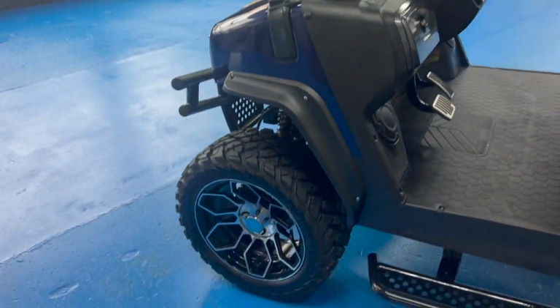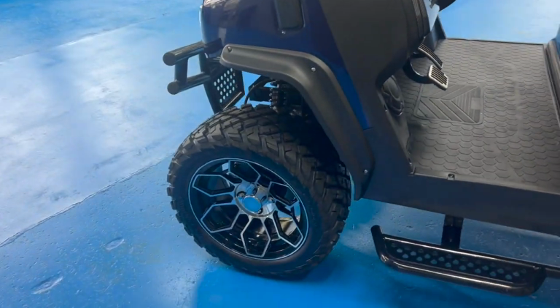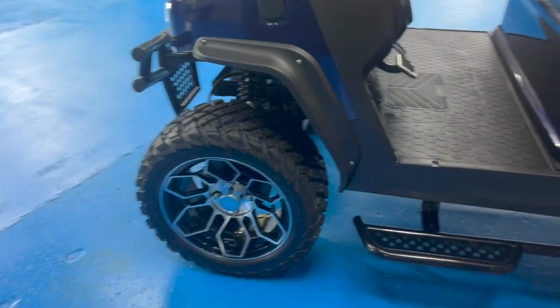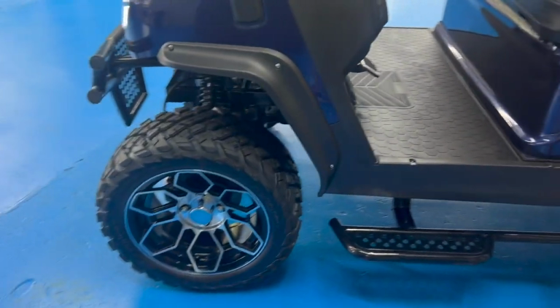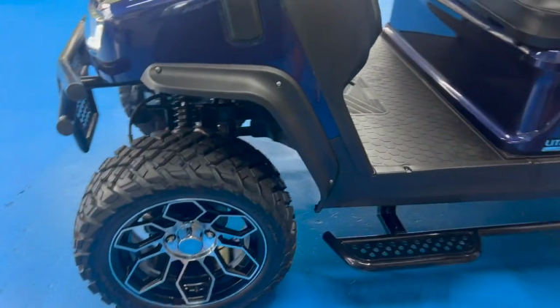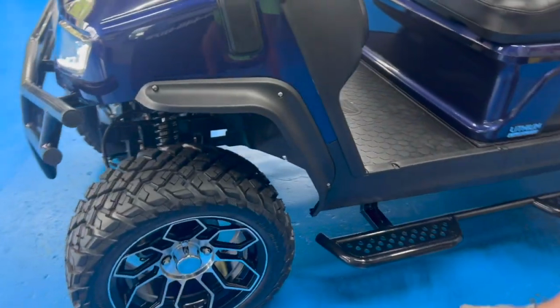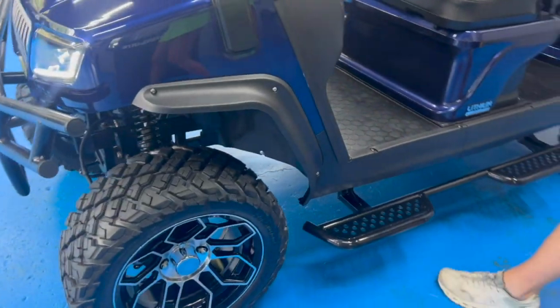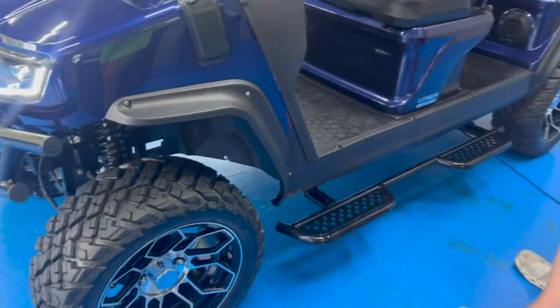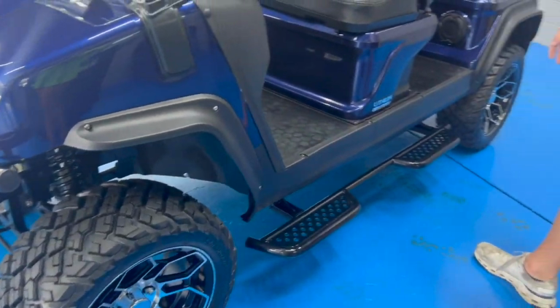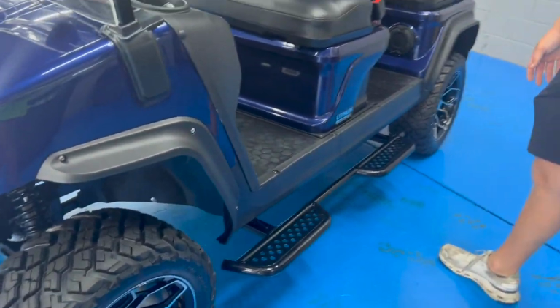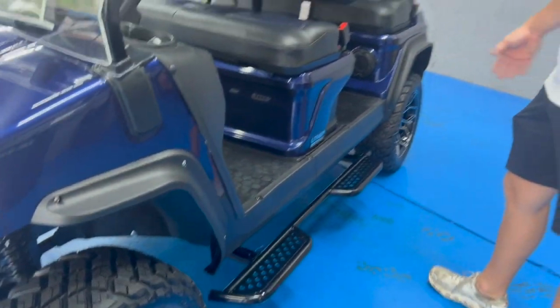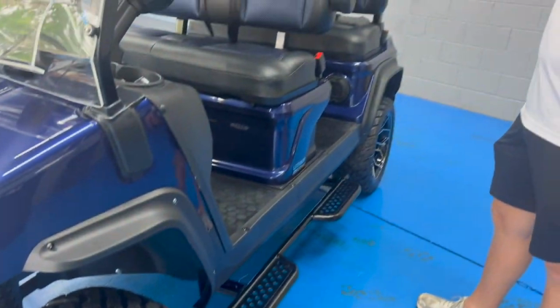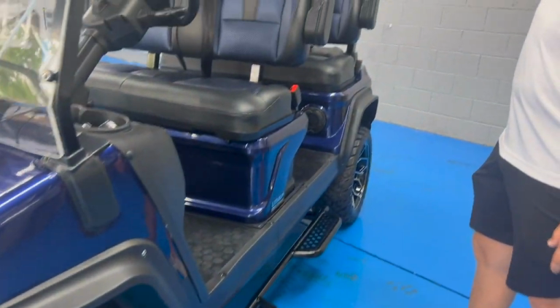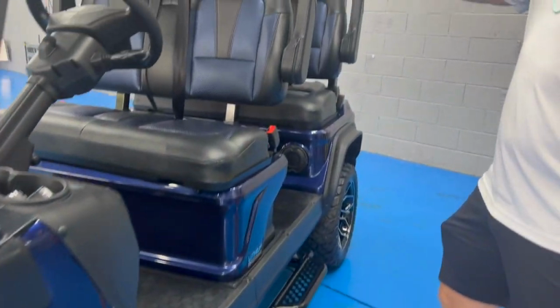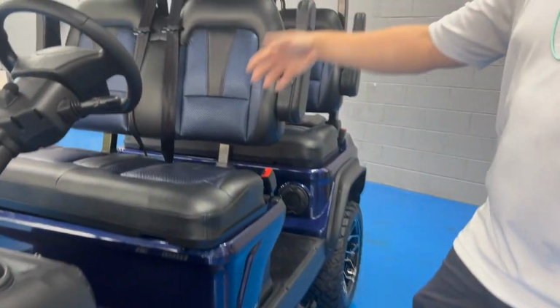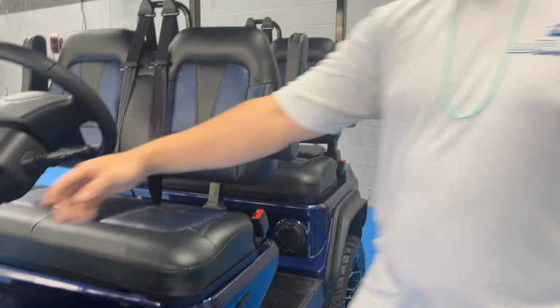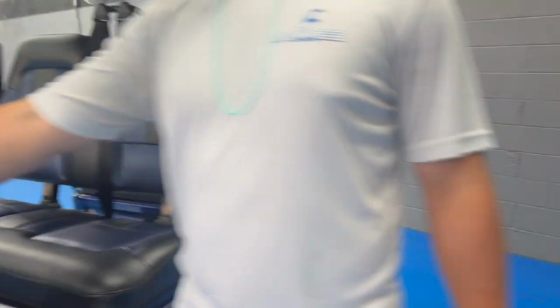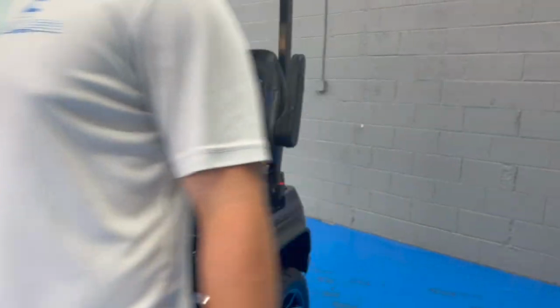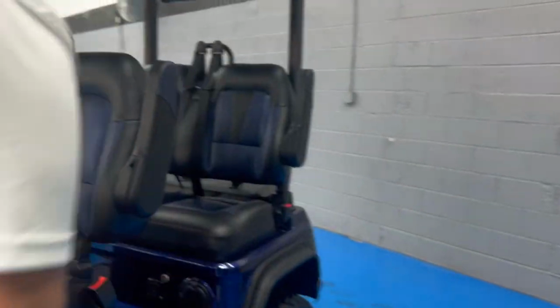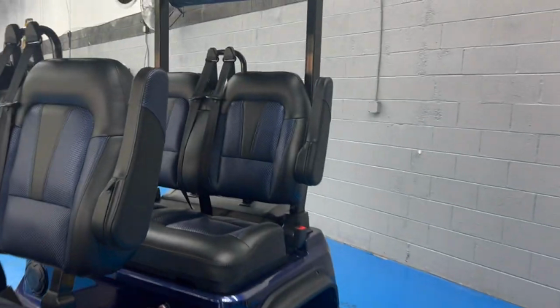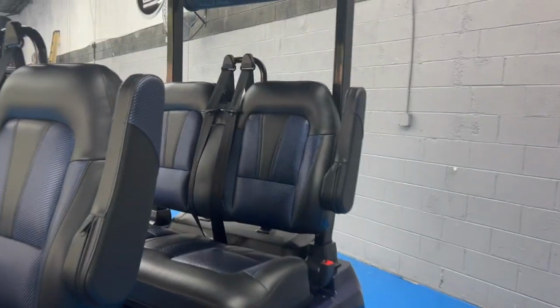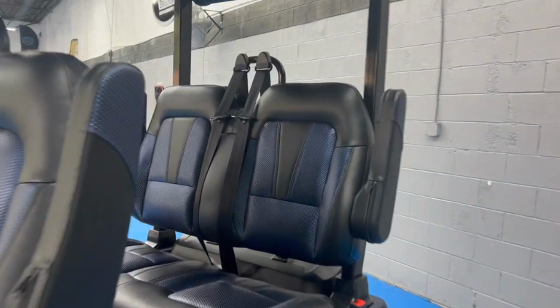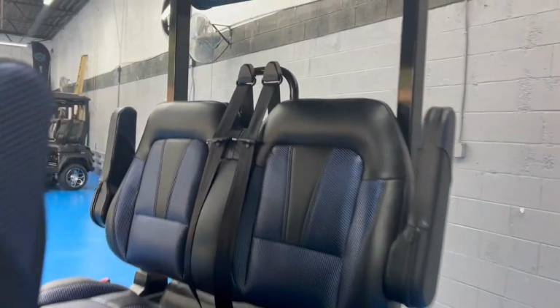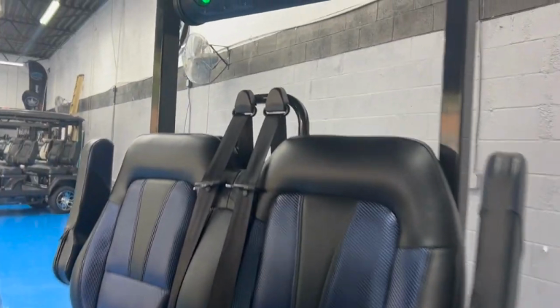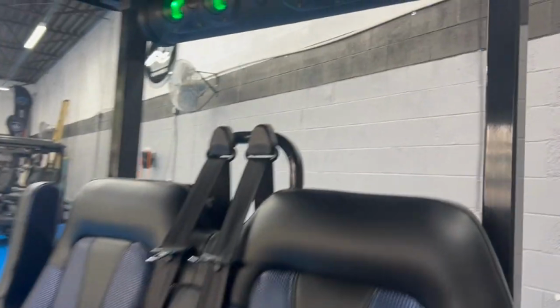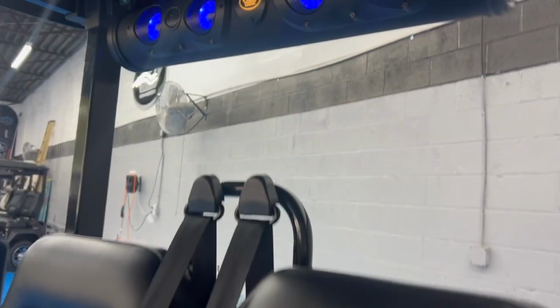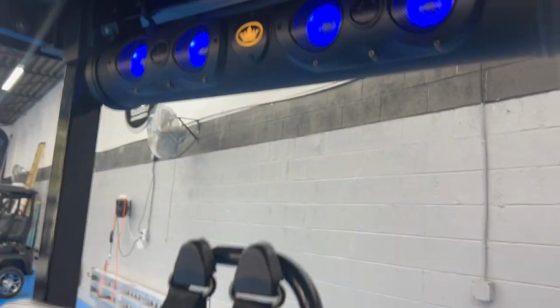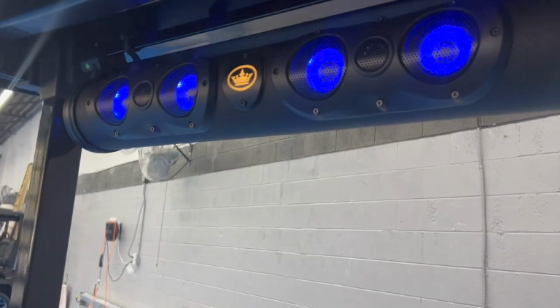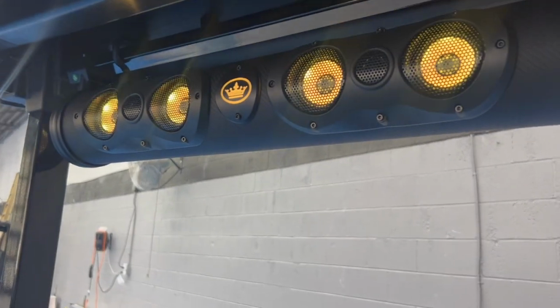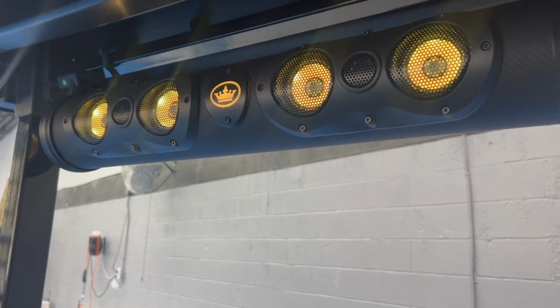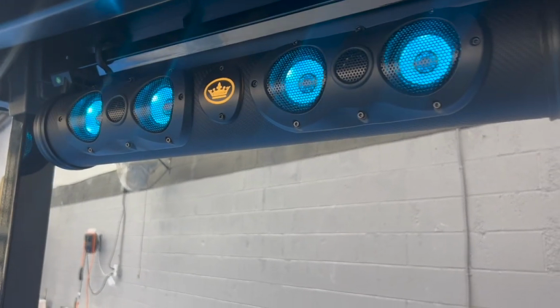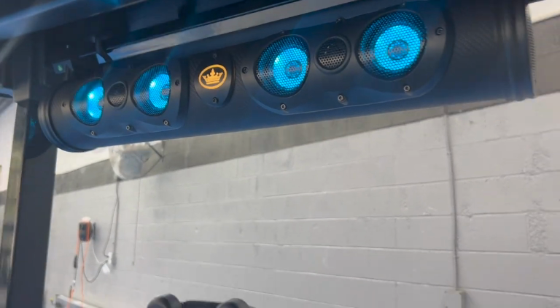You can also change the lights to your choice of color on the LED sound bar by just clicking this button here. You can change the lights and colors.